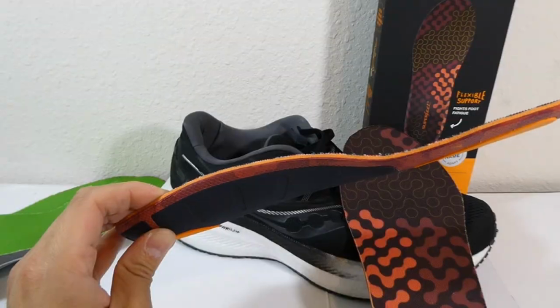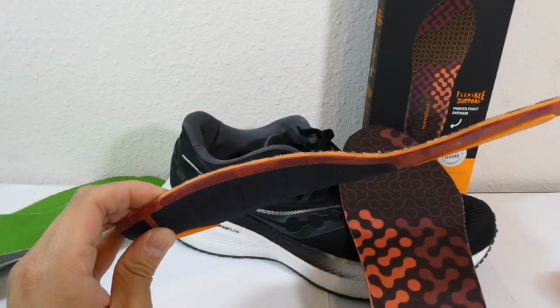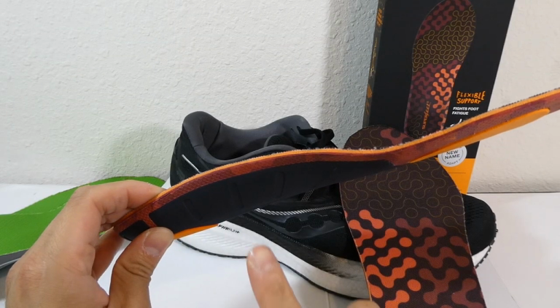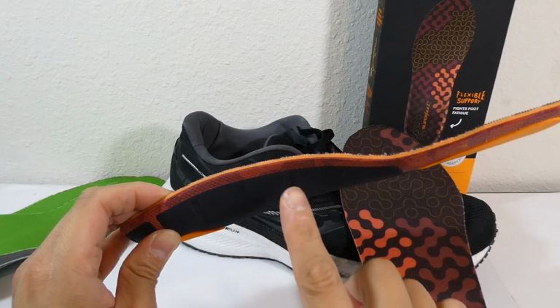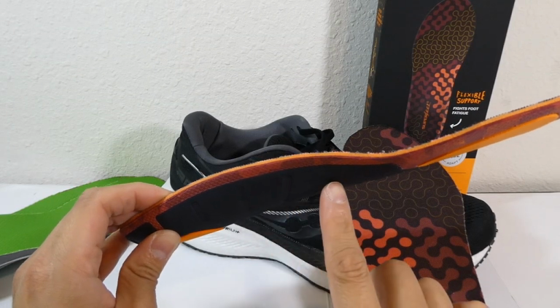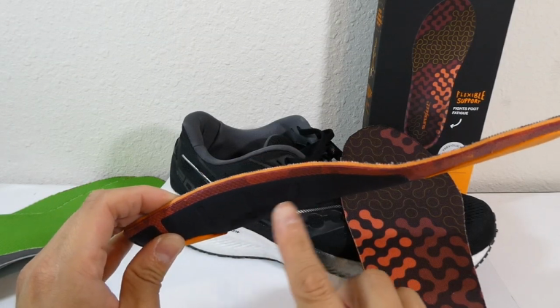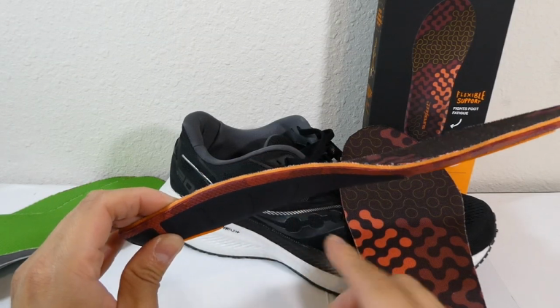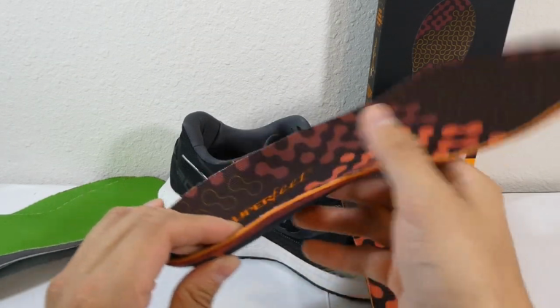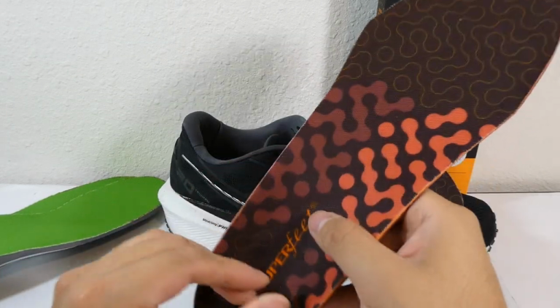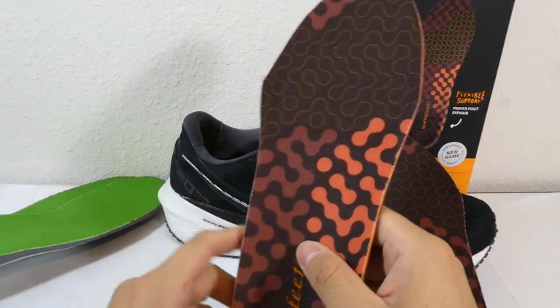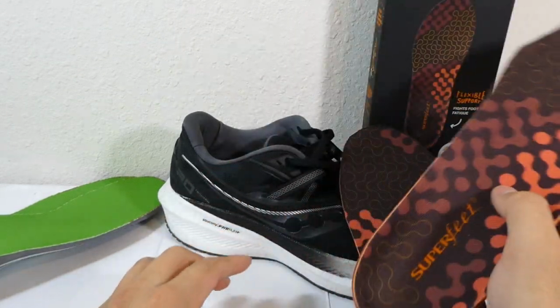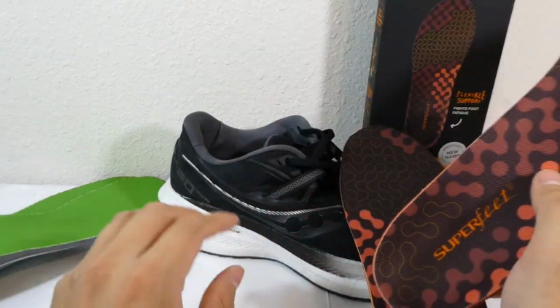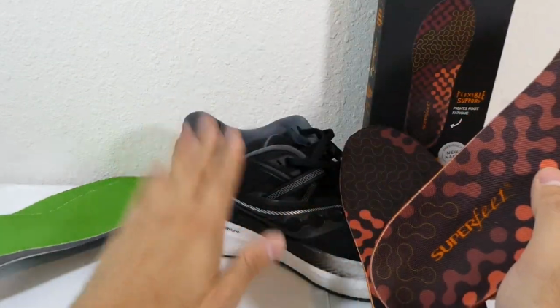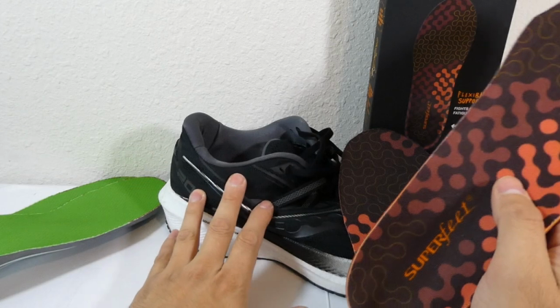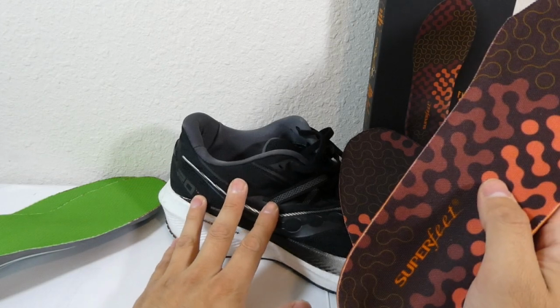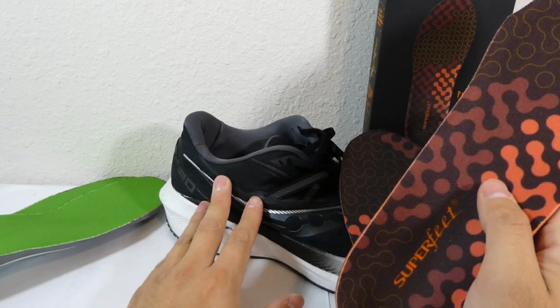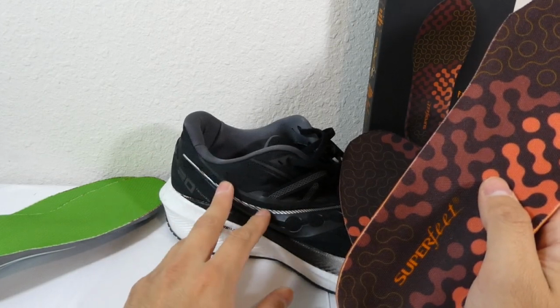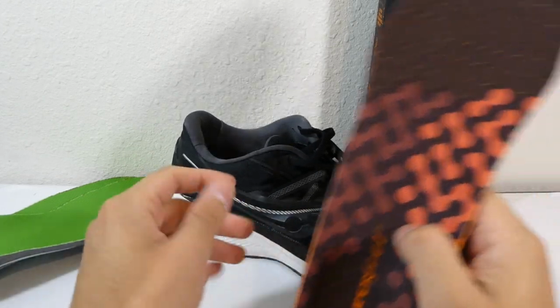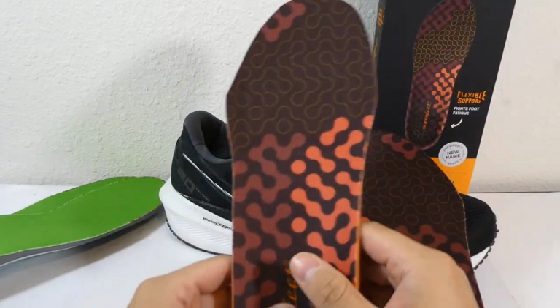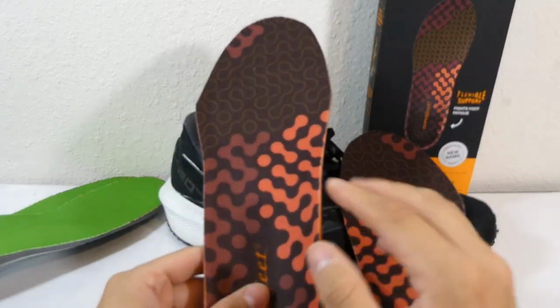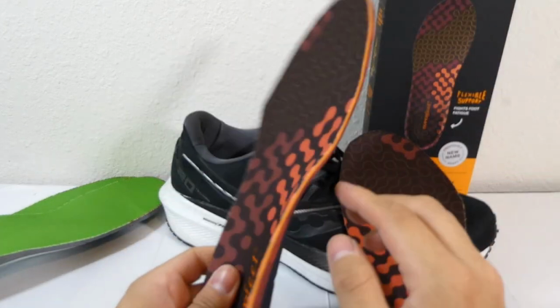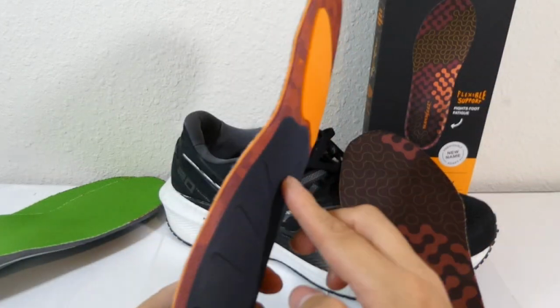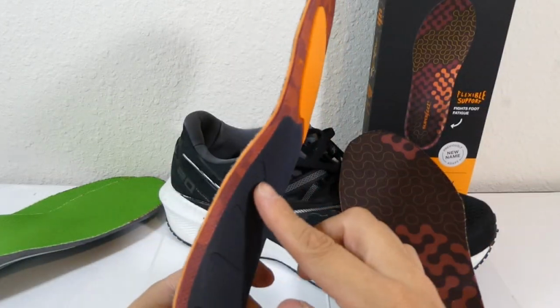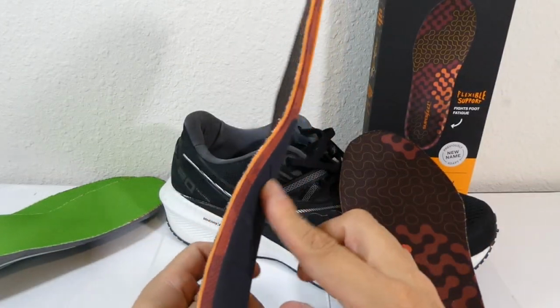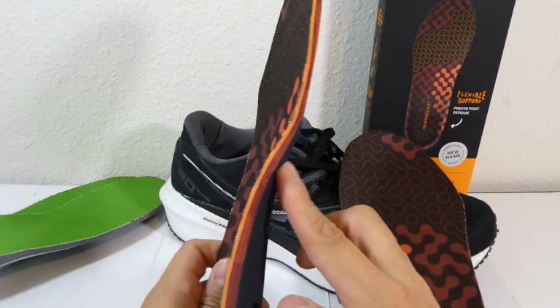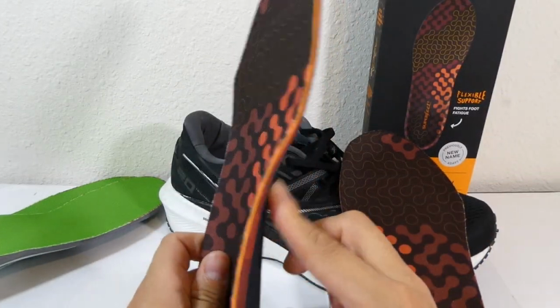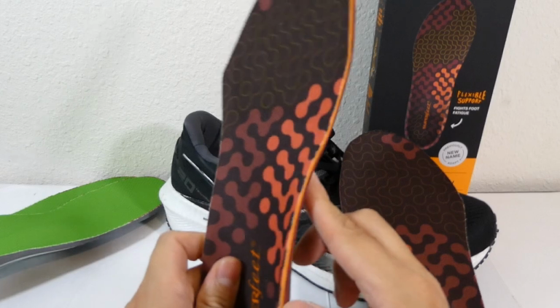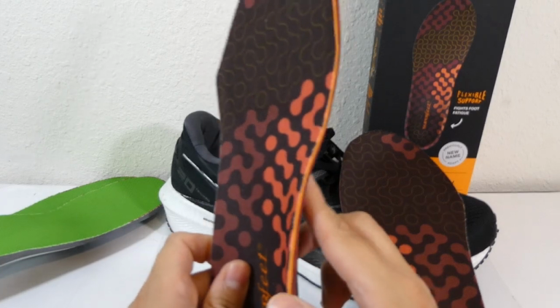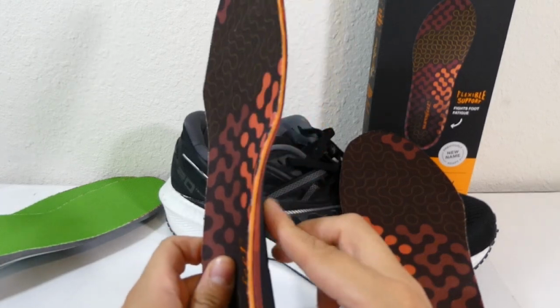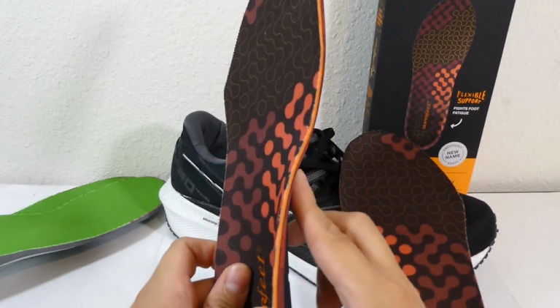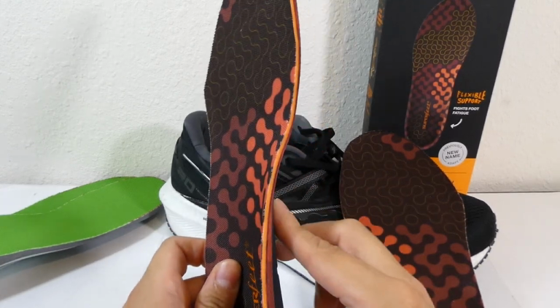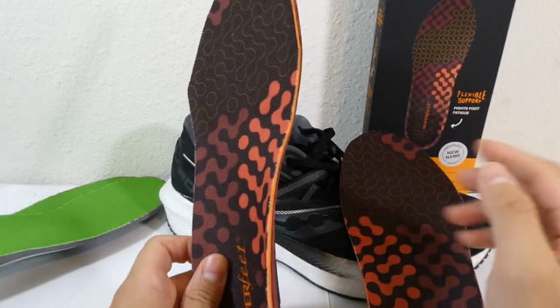And even then, these still had too much of an arch for my foot, where even just walking after I put them inside of my Triumph 20s, I could feel a lot of pressure right here in the middle of my arch.